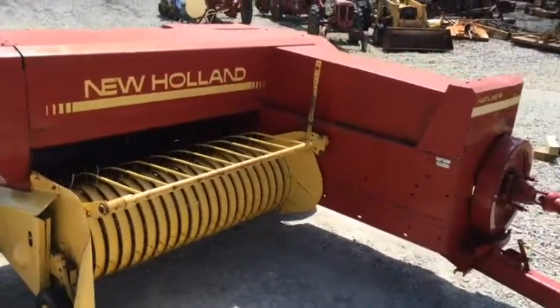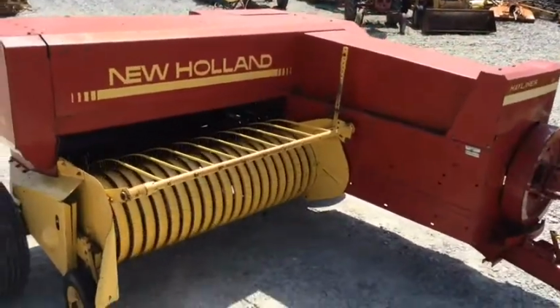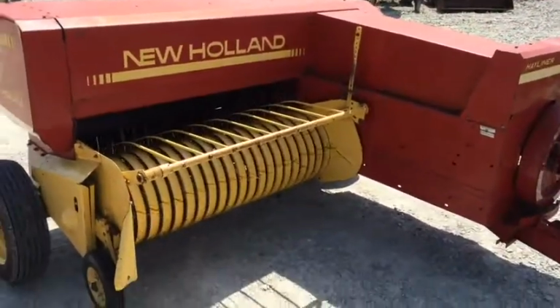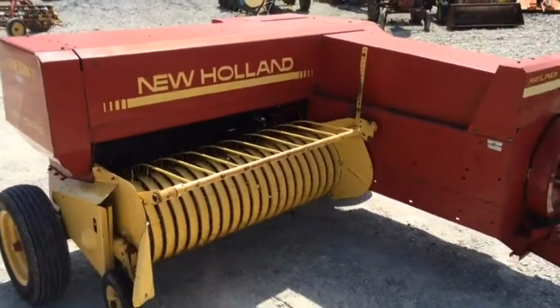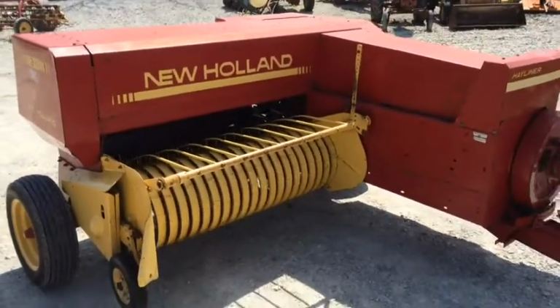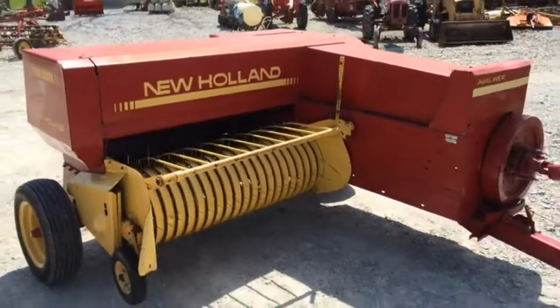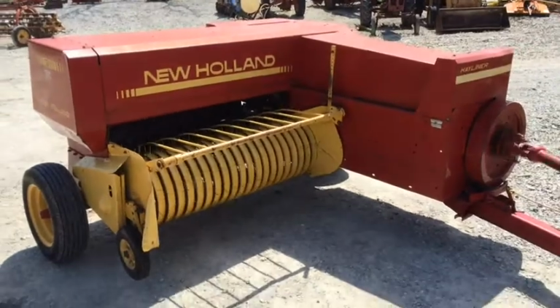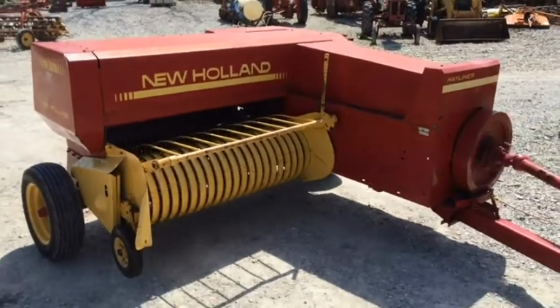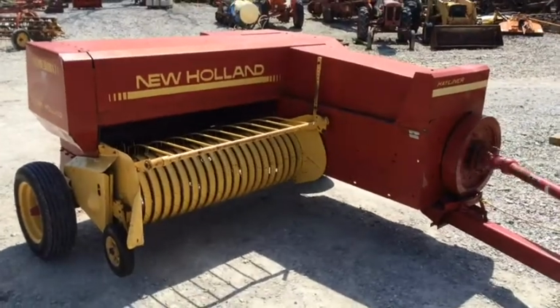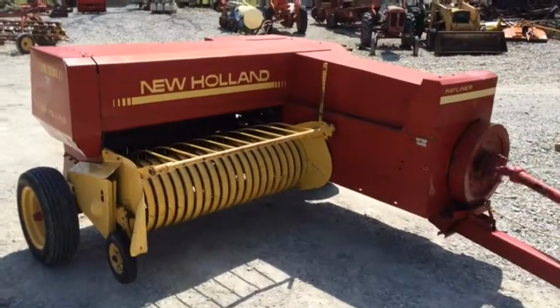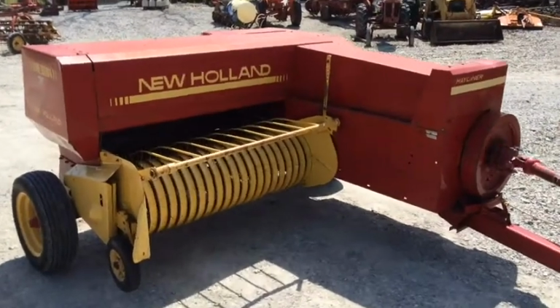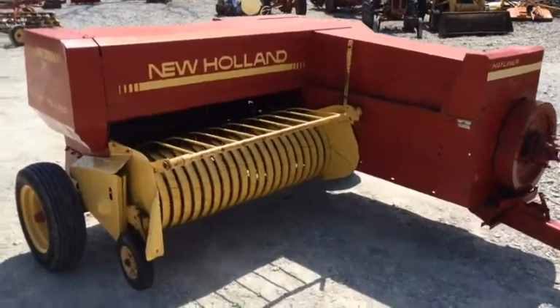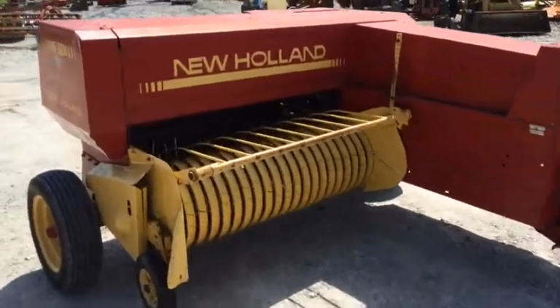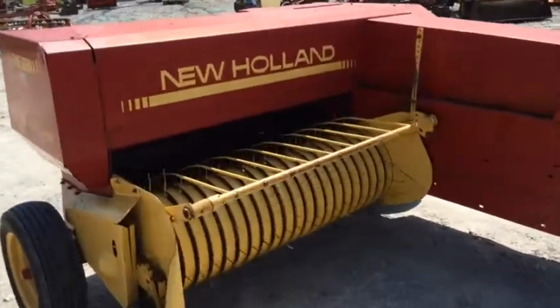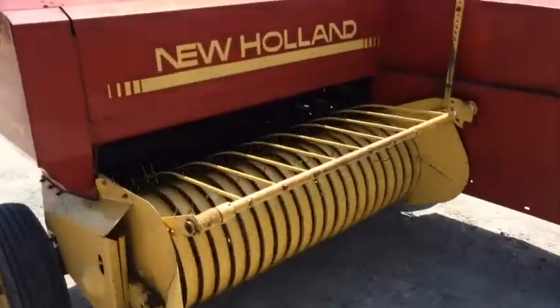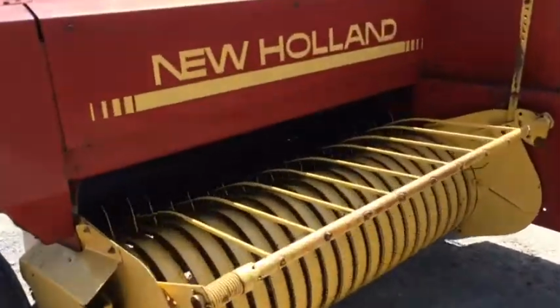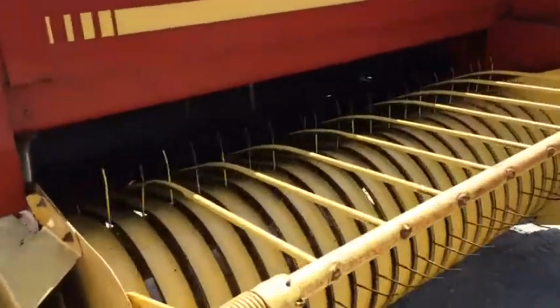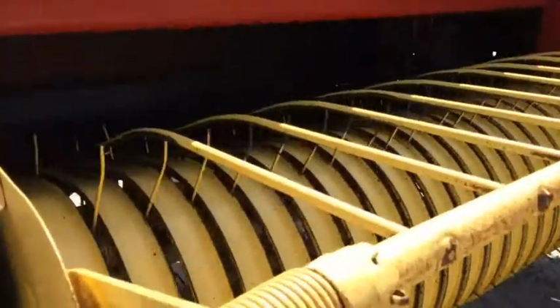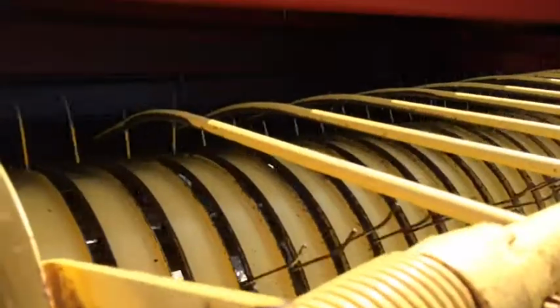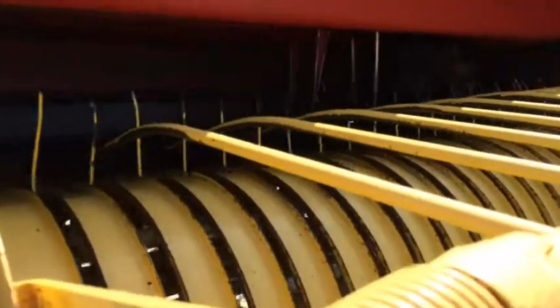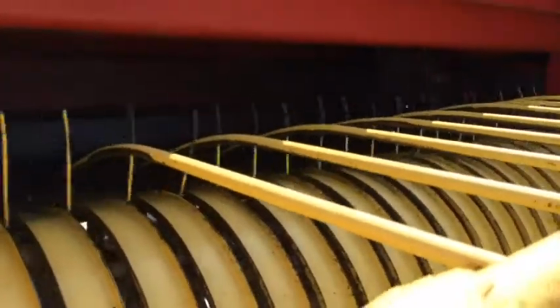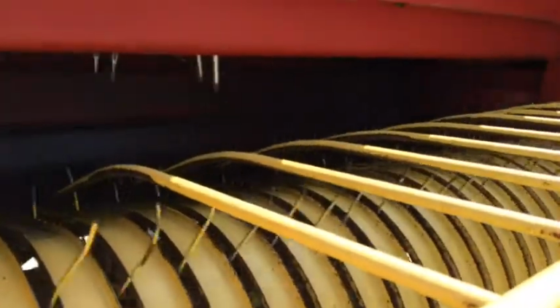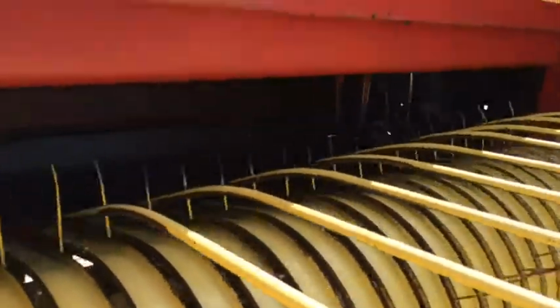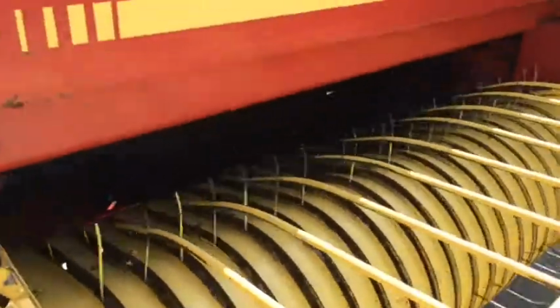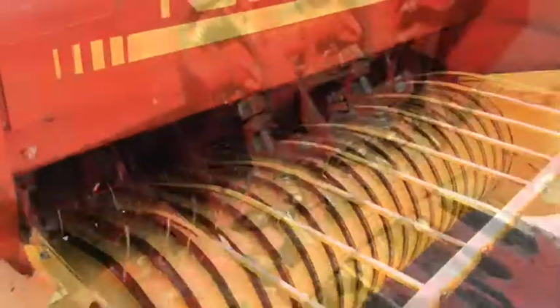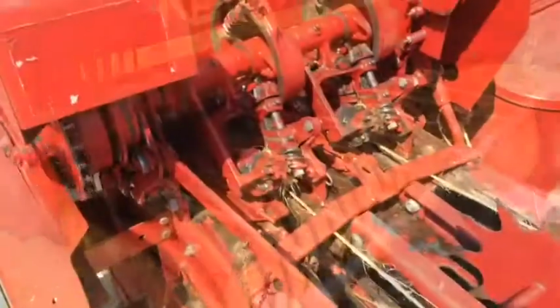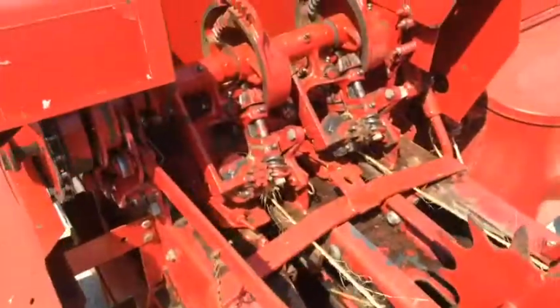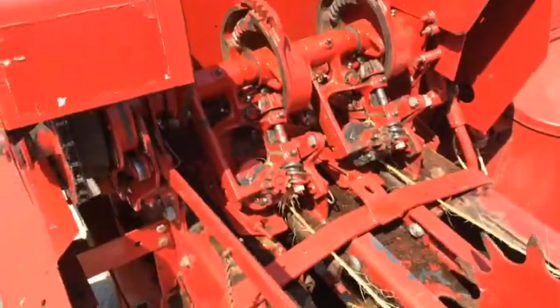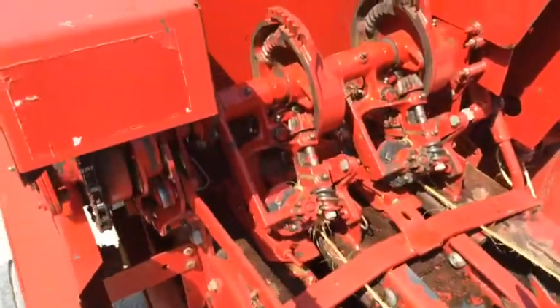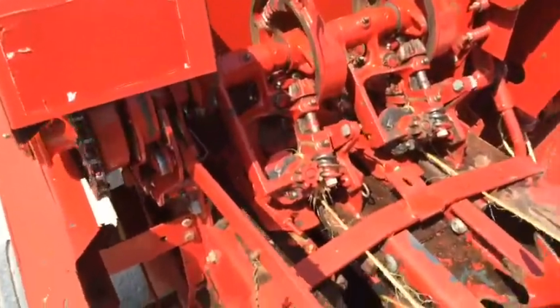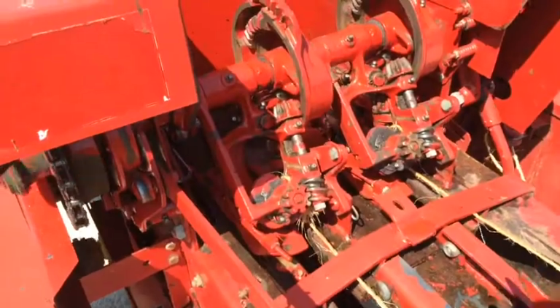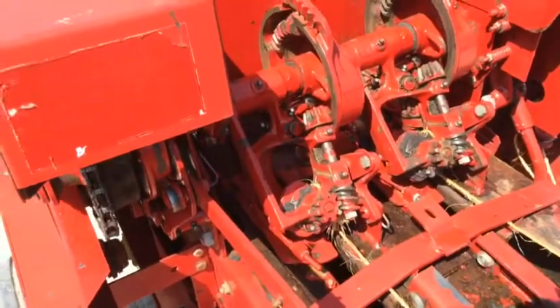As you can see this baler — listen to it — it runs out full. We're going to run some knots through it here in just a second. We've also got to adjust the knotters and the needle timing here for tying a knot with it.